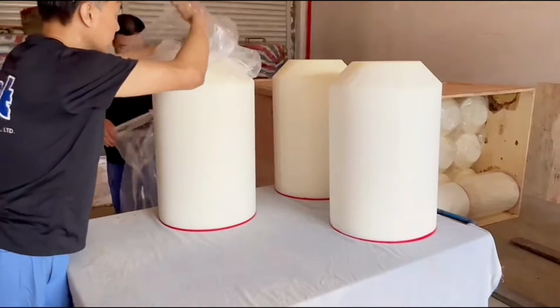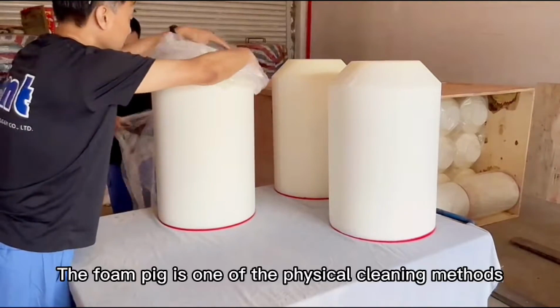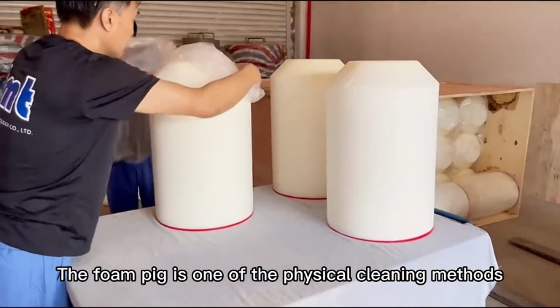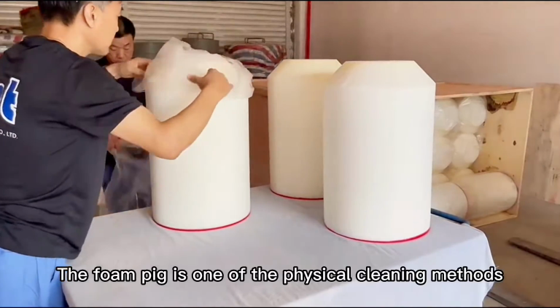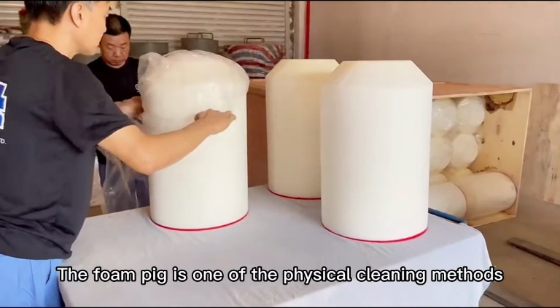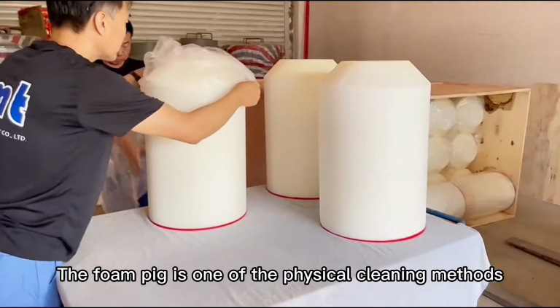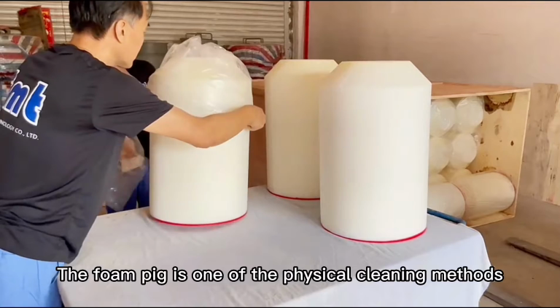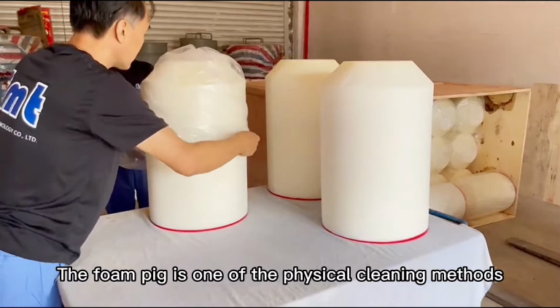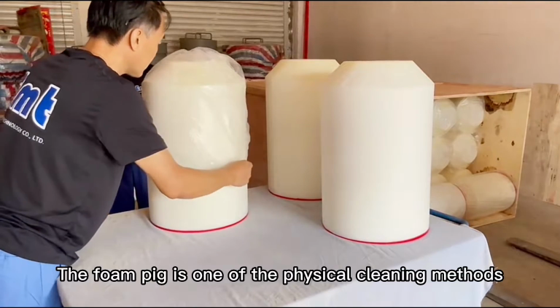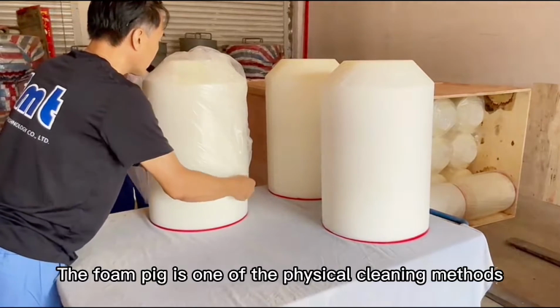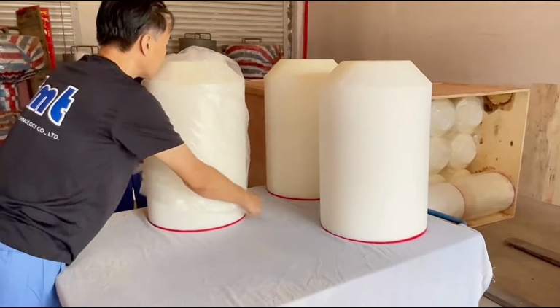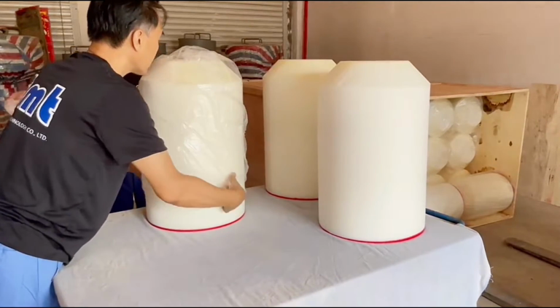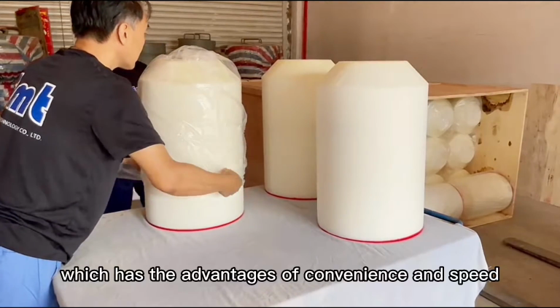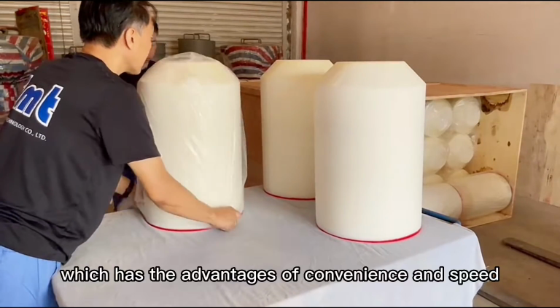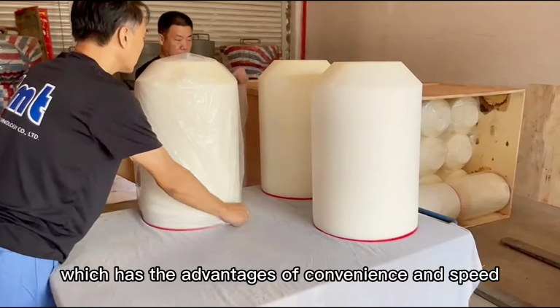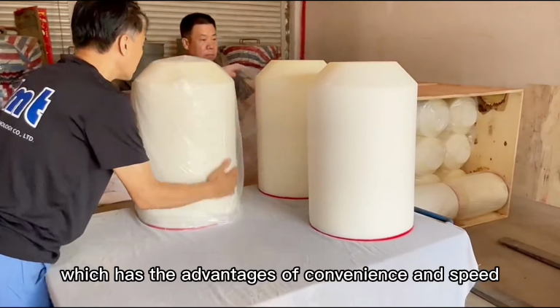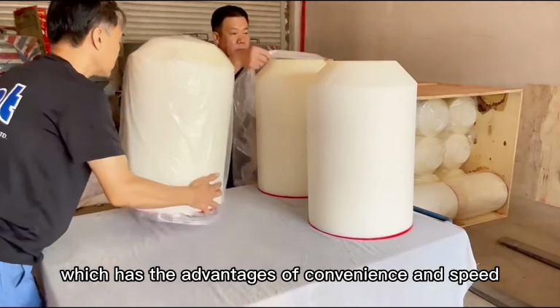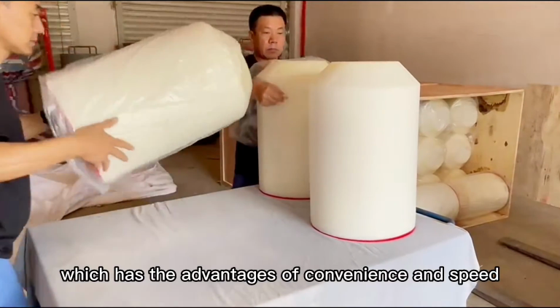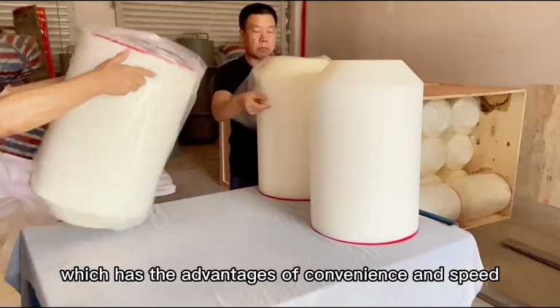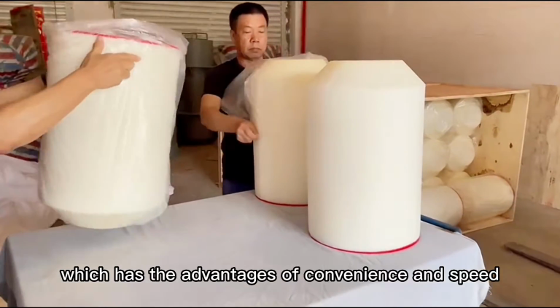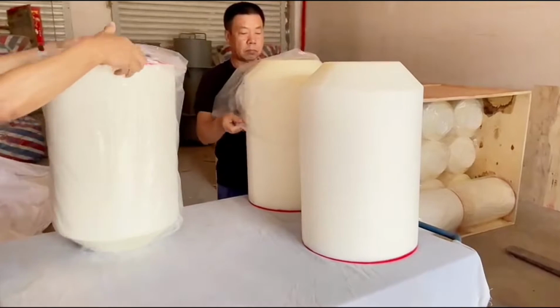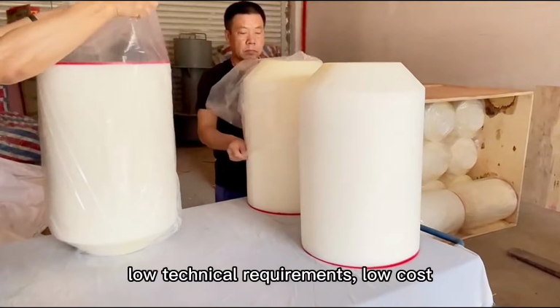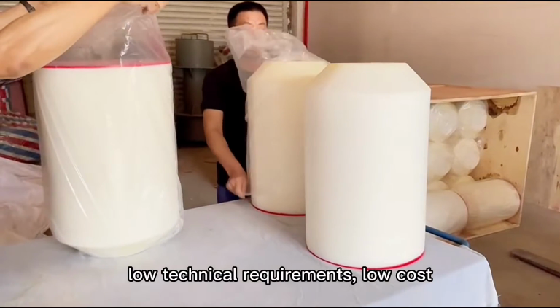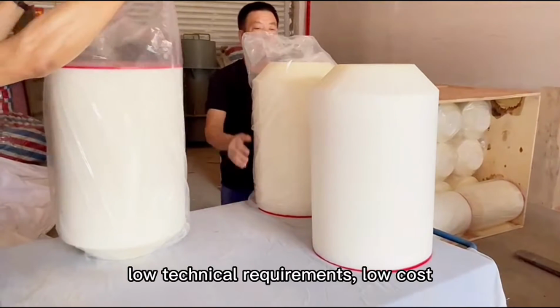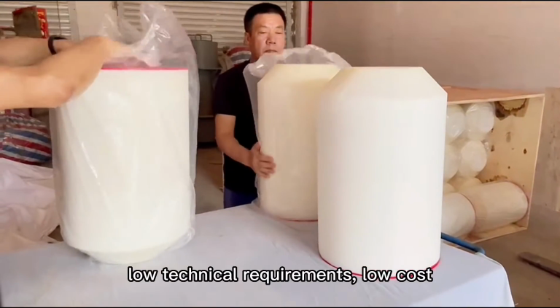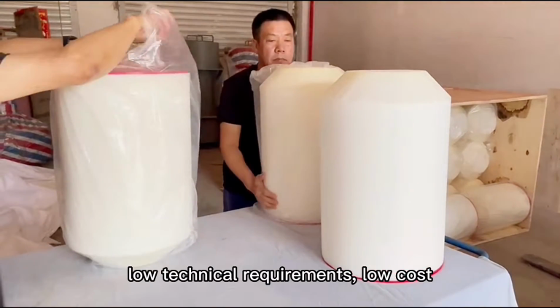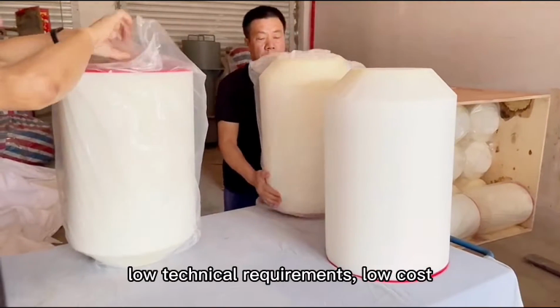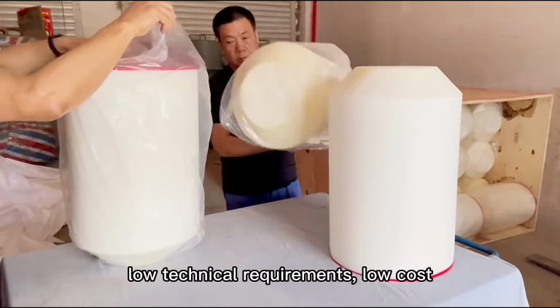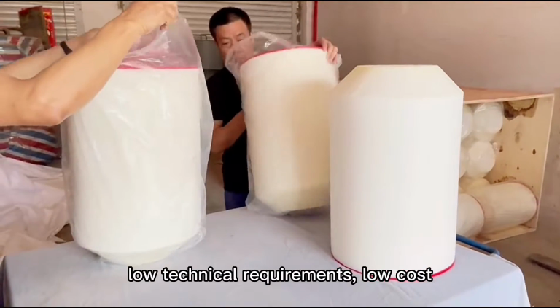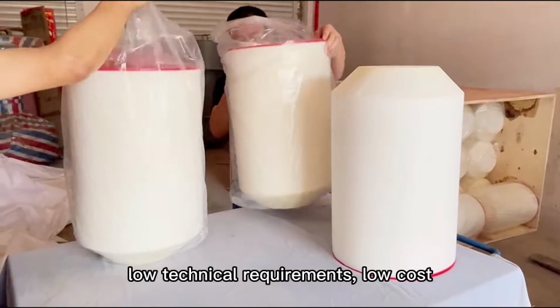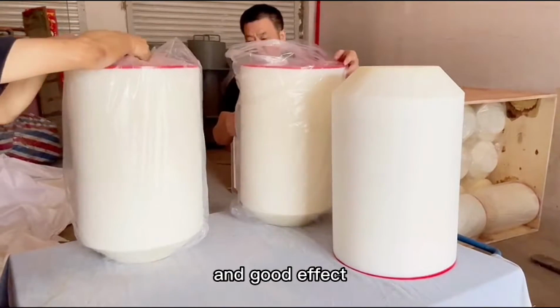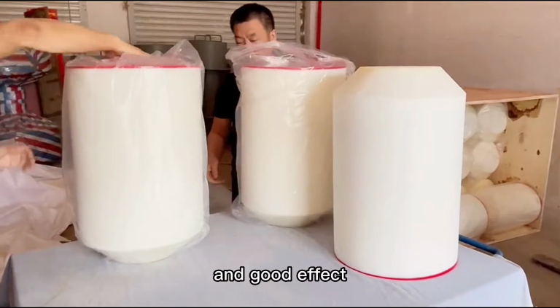The foam pig is one of the physical cleaning methods, which has the advantages of convenience, speed, low technical requirements, low cost, and good effect.